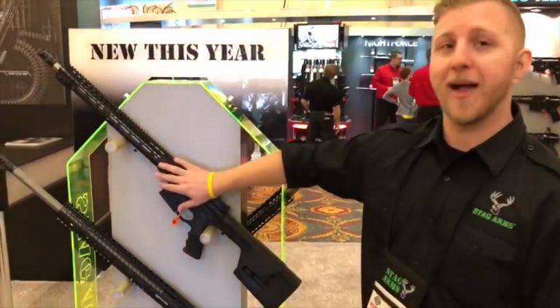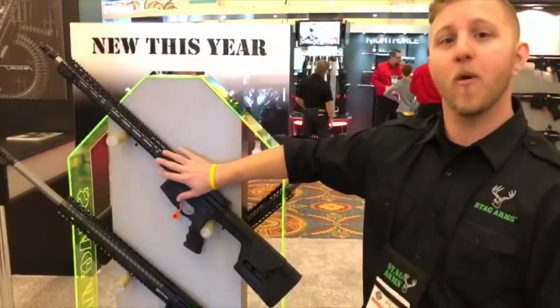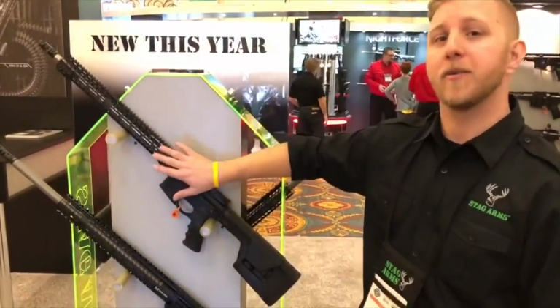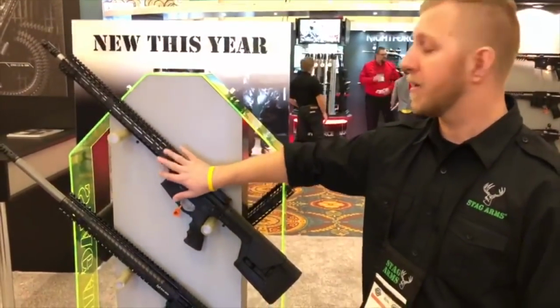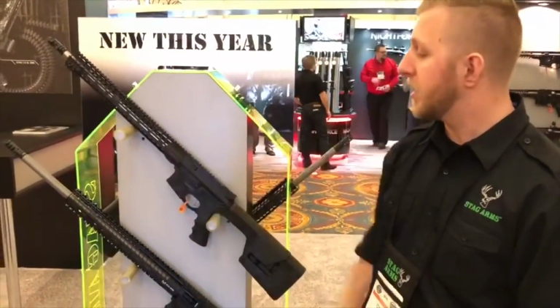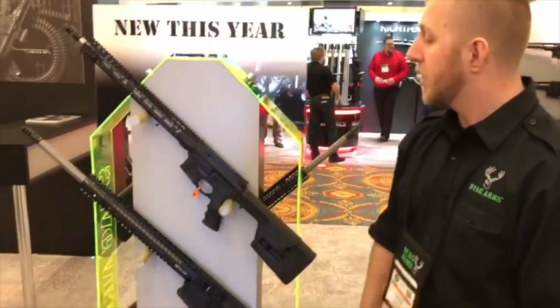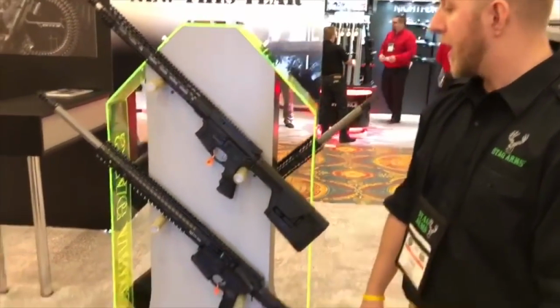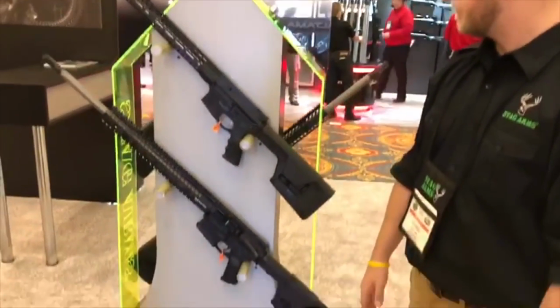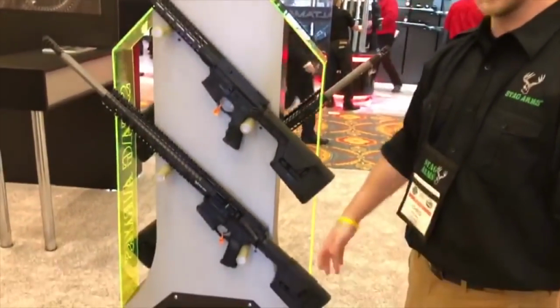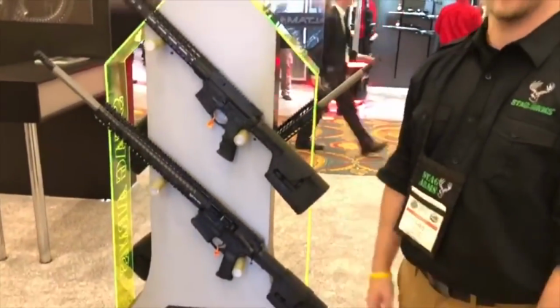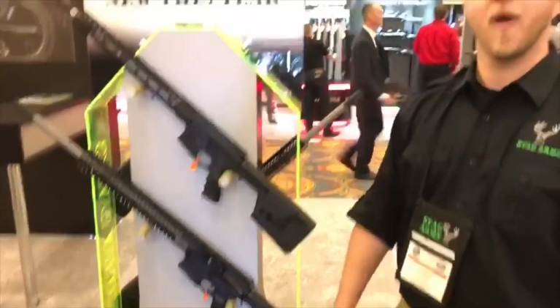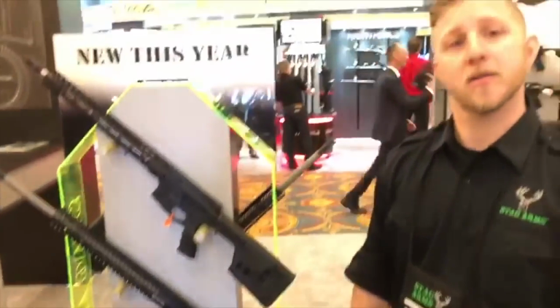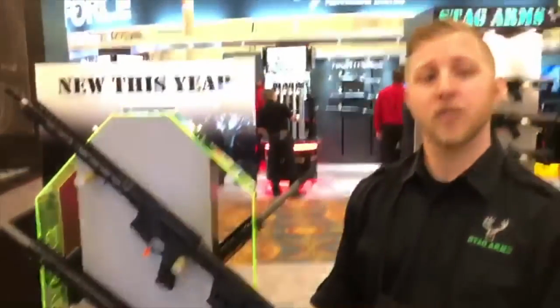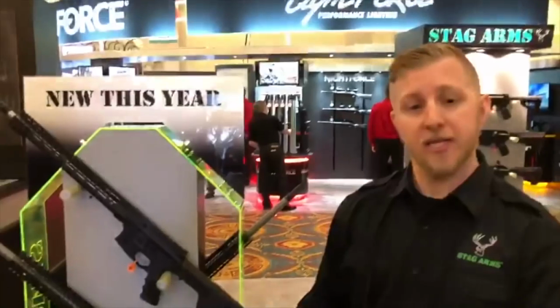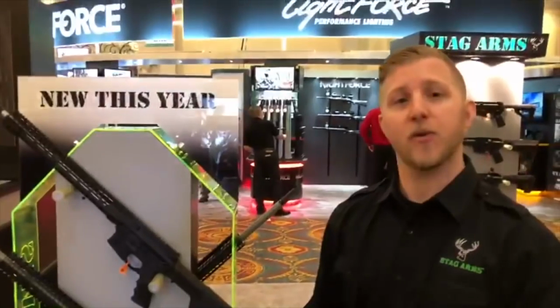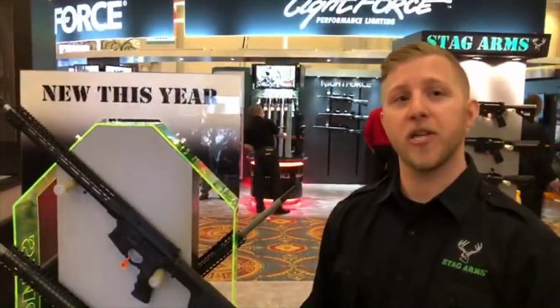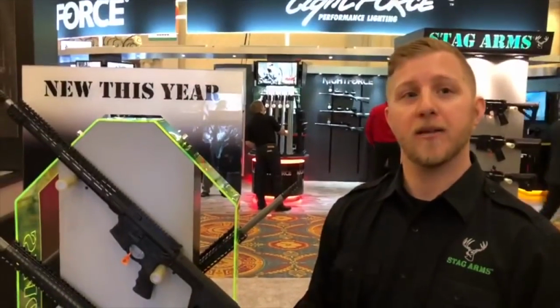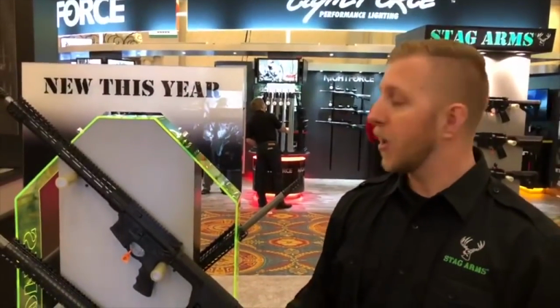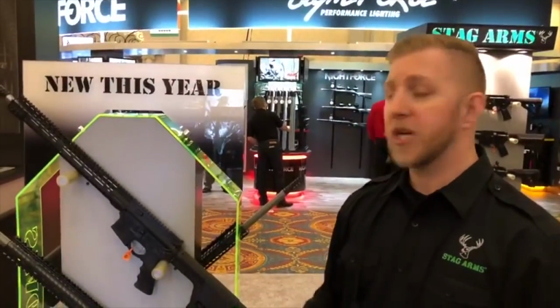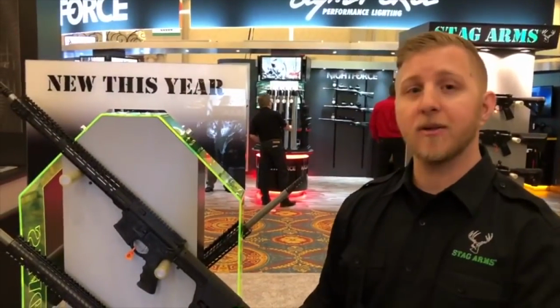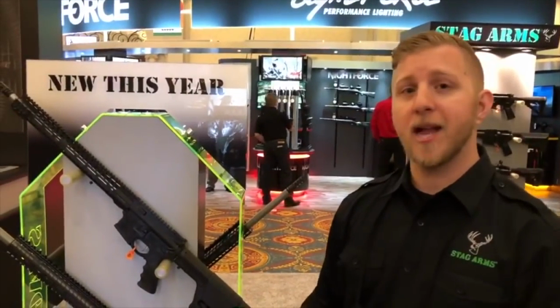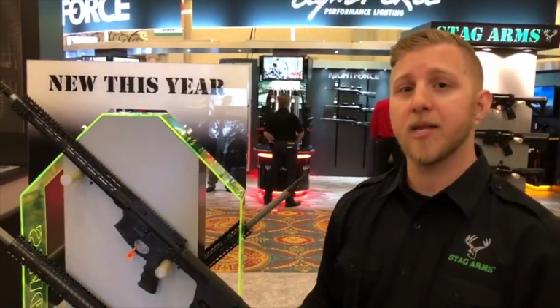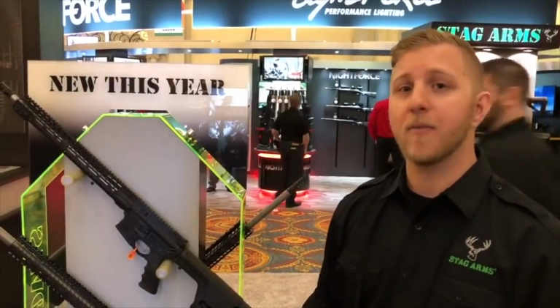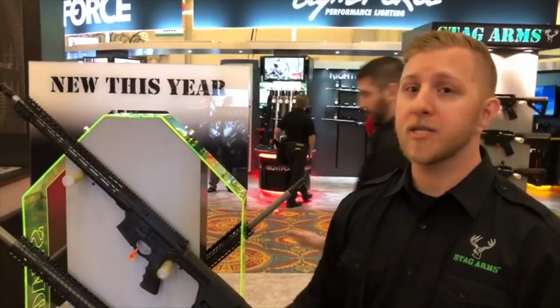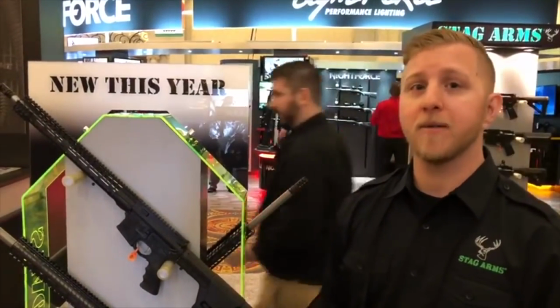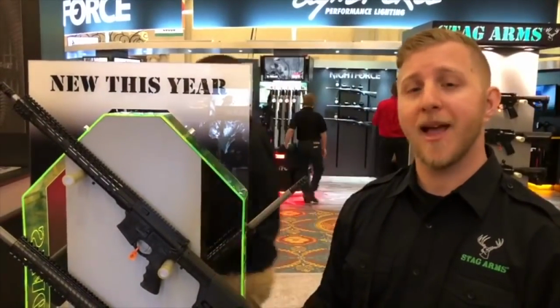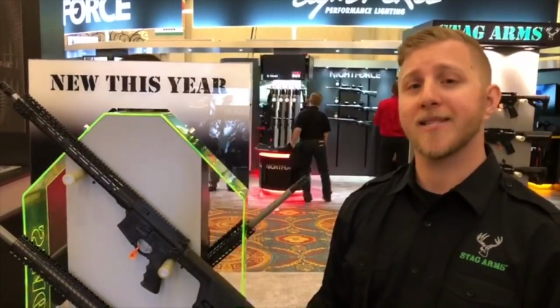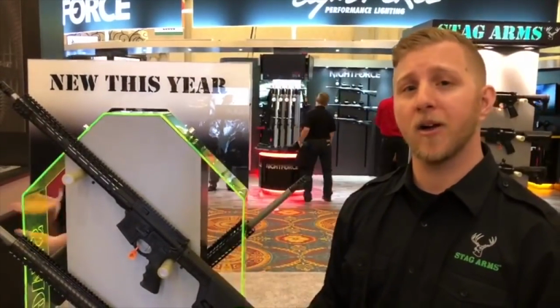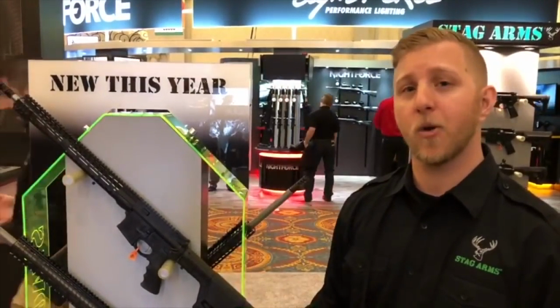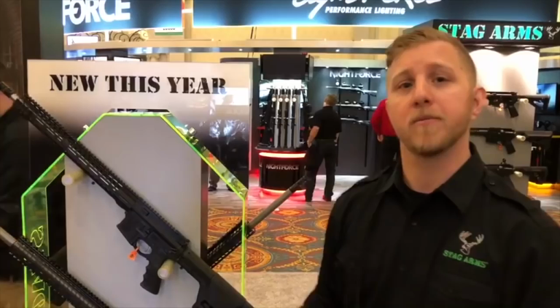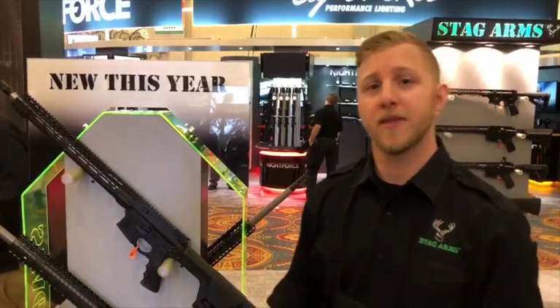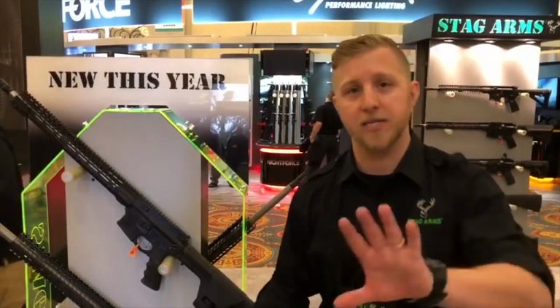We've got your back with the warranty we guarantee. We want you to enjoy all our products. Check us out at StagArms.com or Instagram at Stag Arms. Thanks, guys.